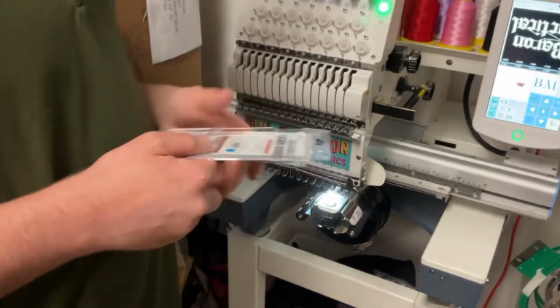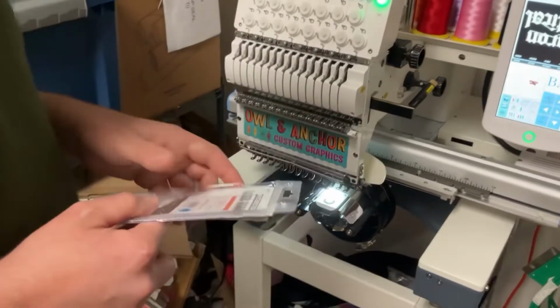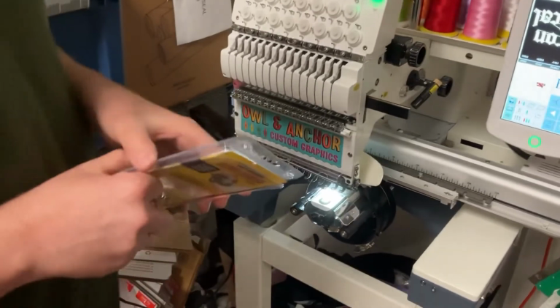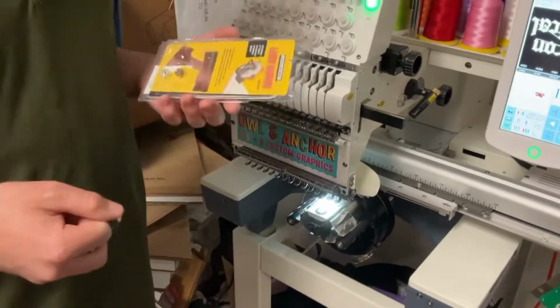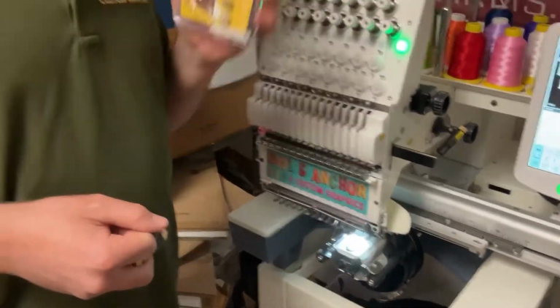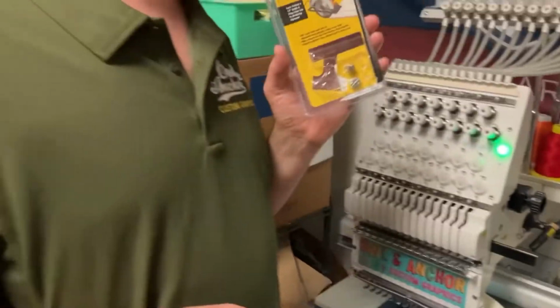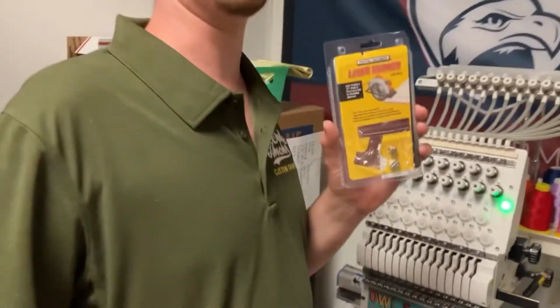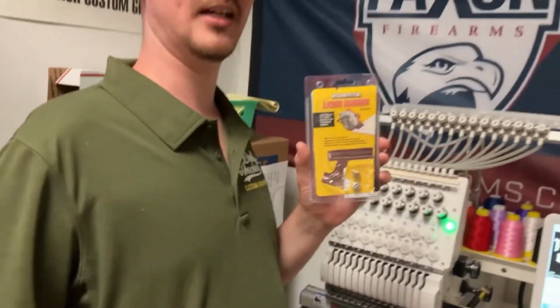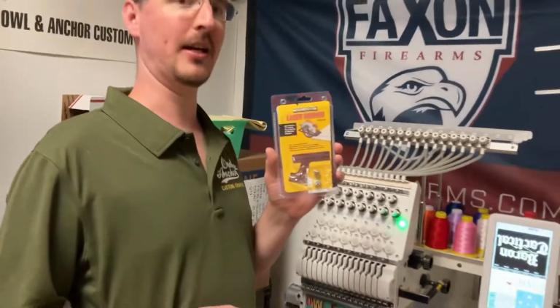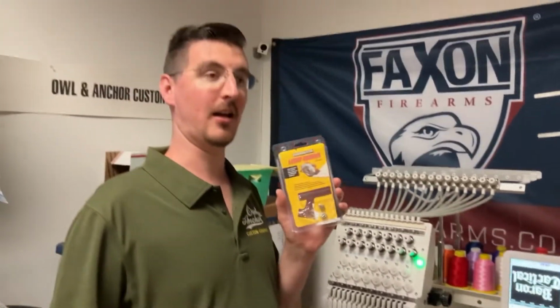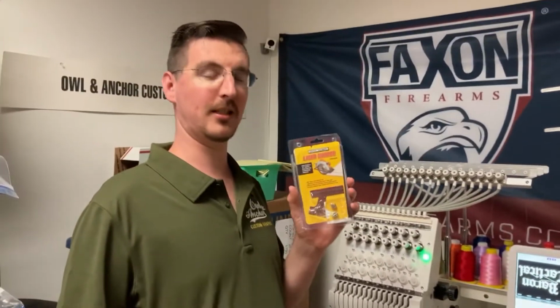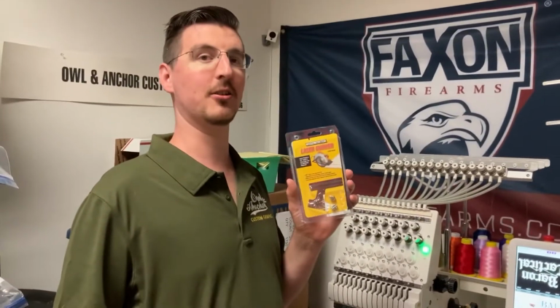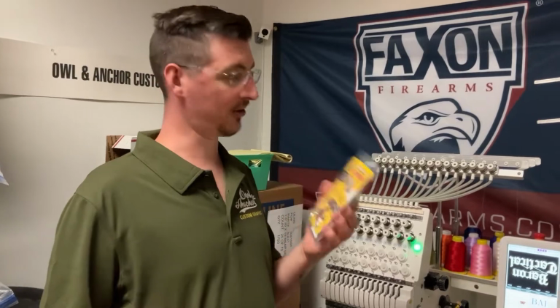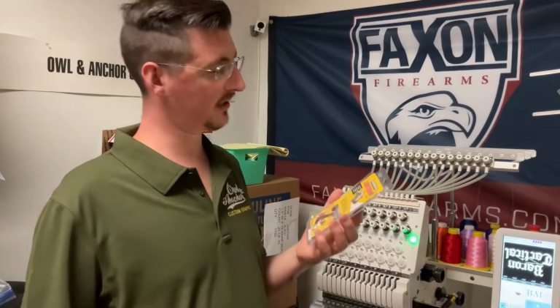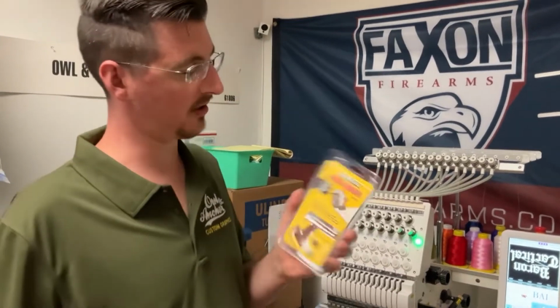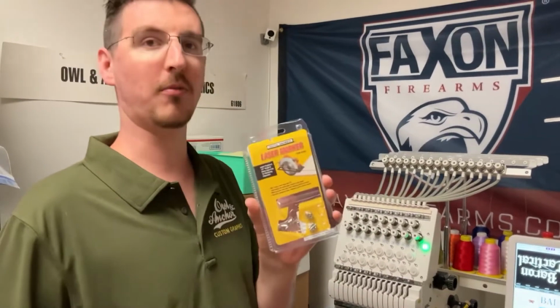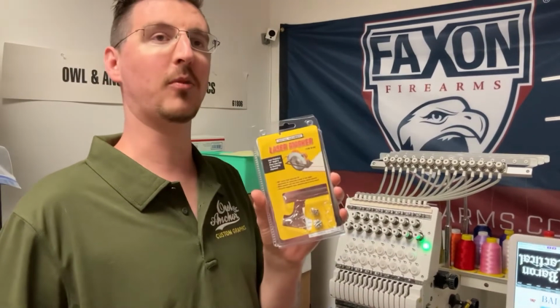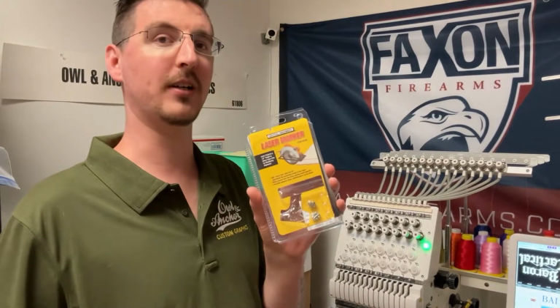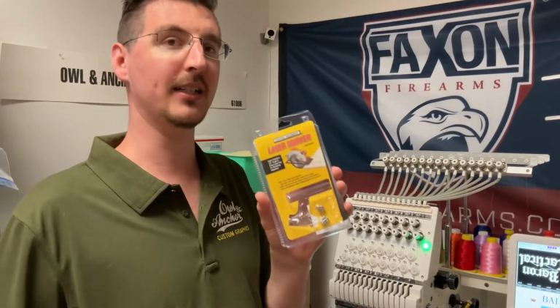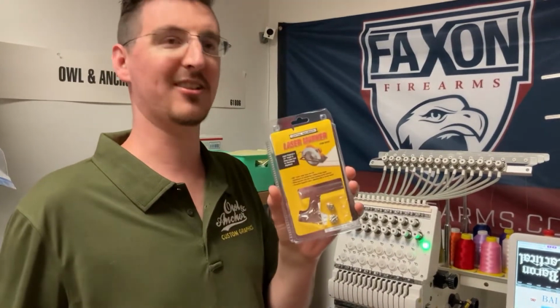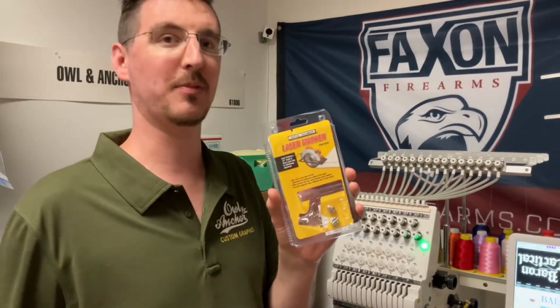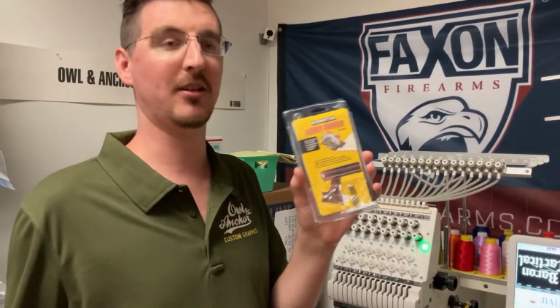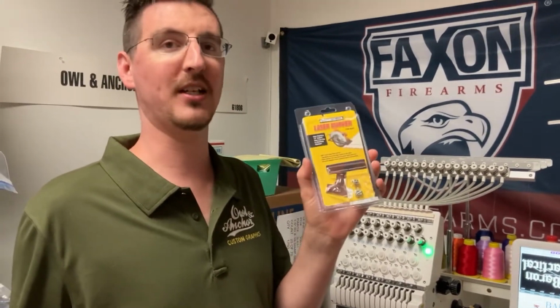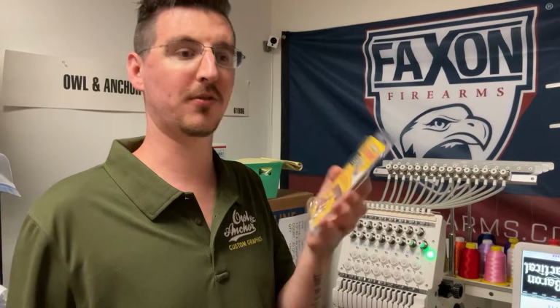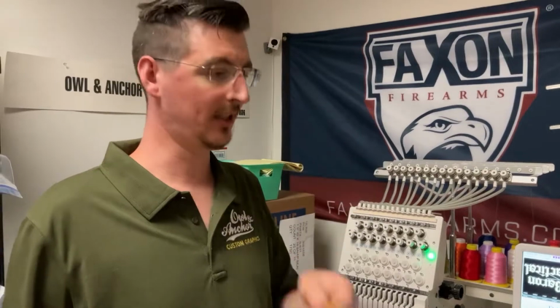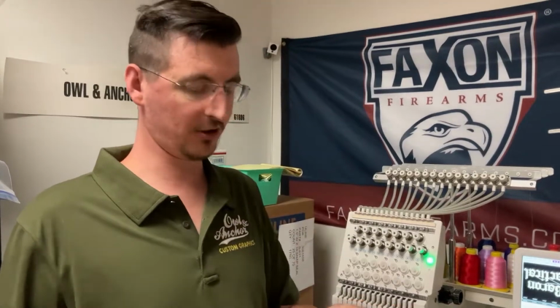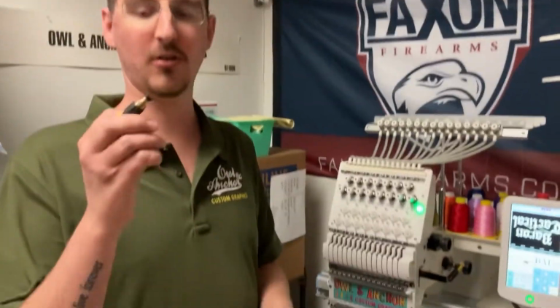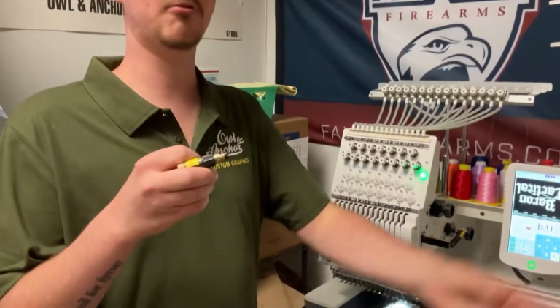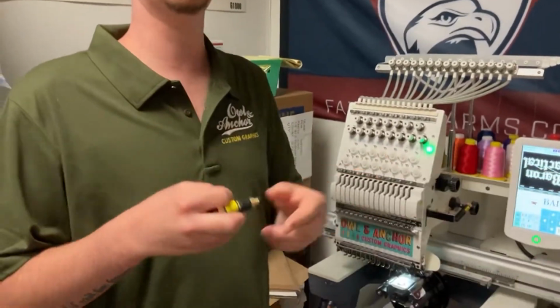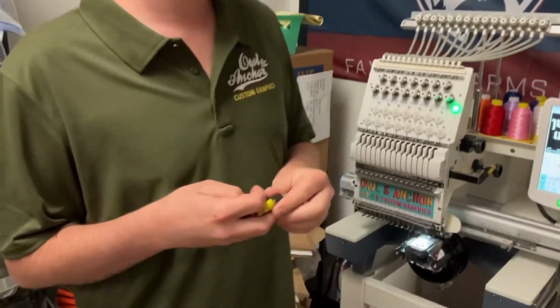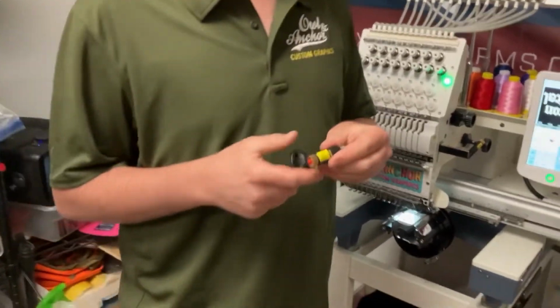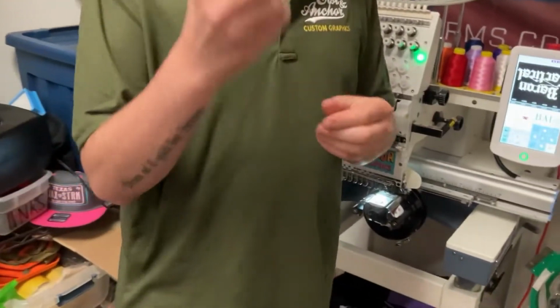I'm going to show you a neat $6 tip to make it a hell of a lot easier to work with. This is a laser marker from Harbor Freight — about six bucks. Everybody's got a Harbor Freight, so go out and buy one and you get this.